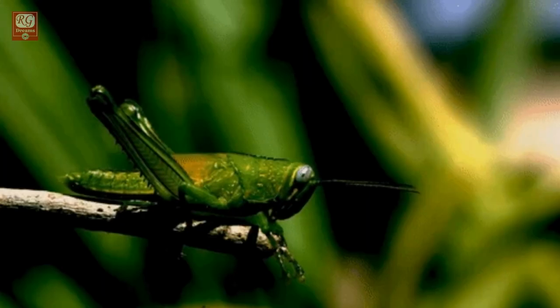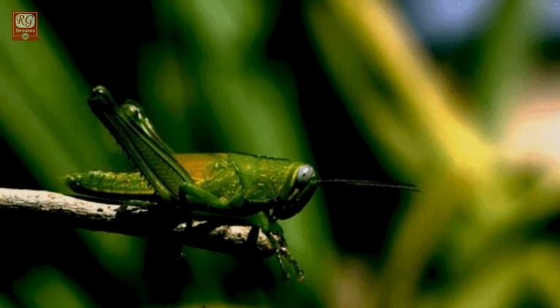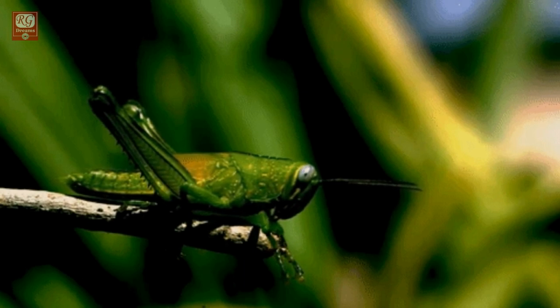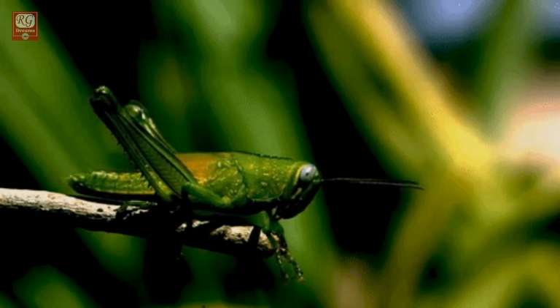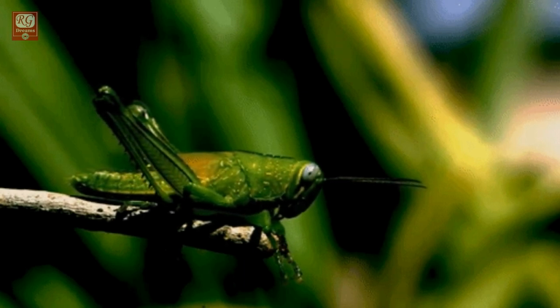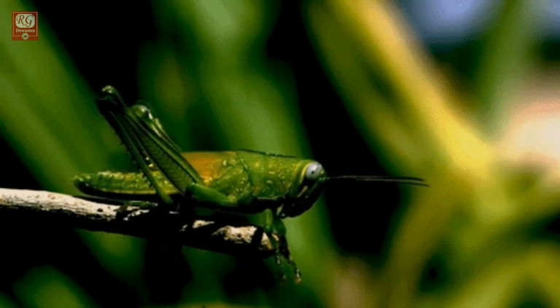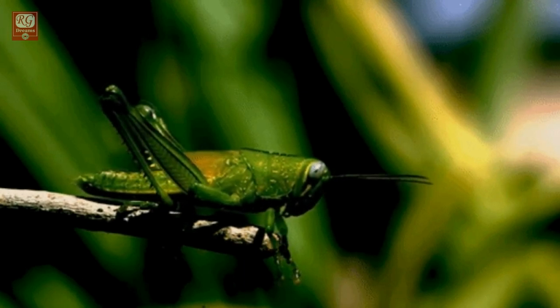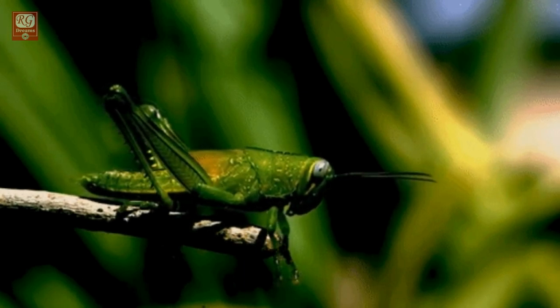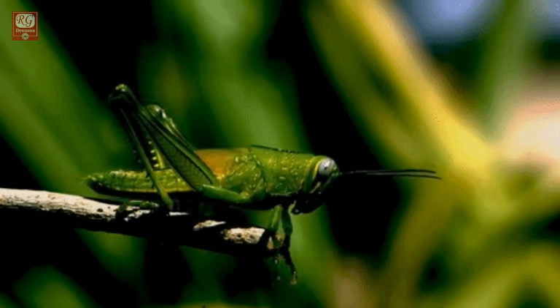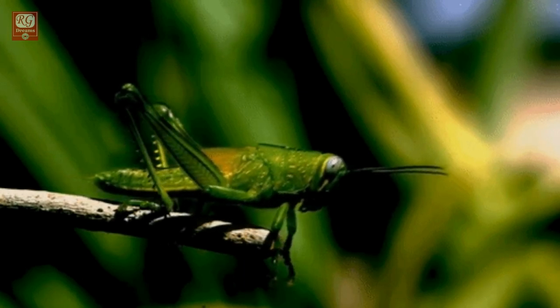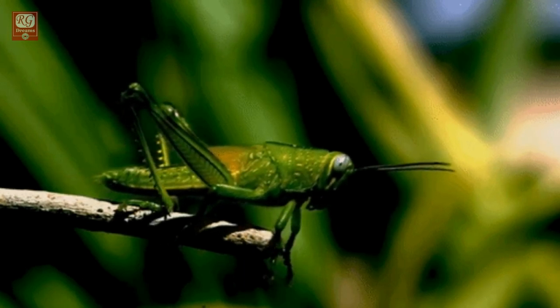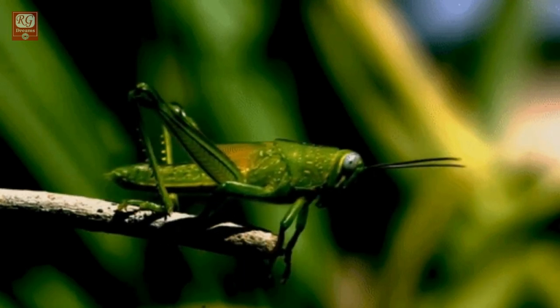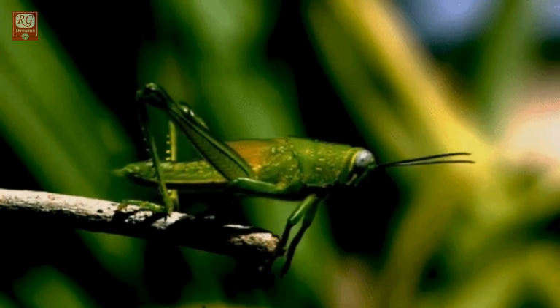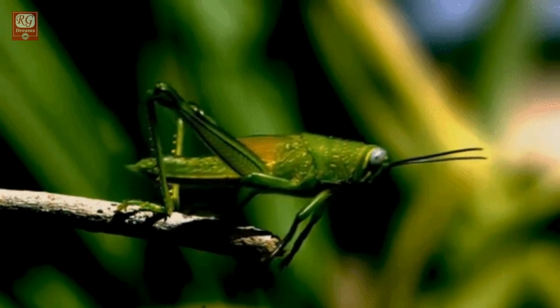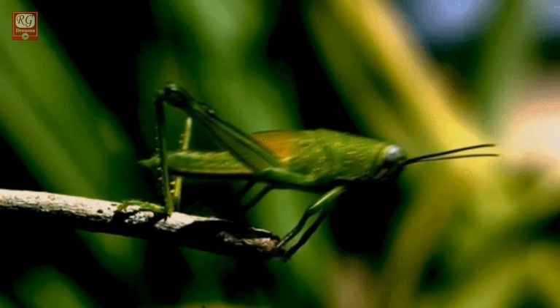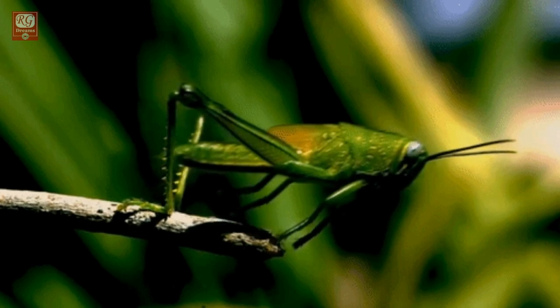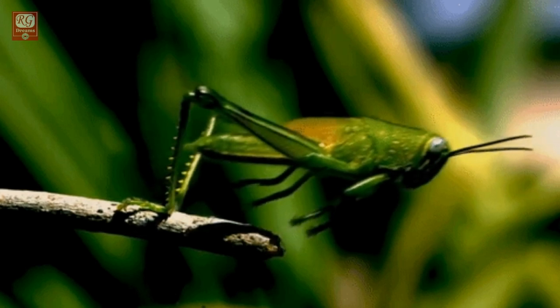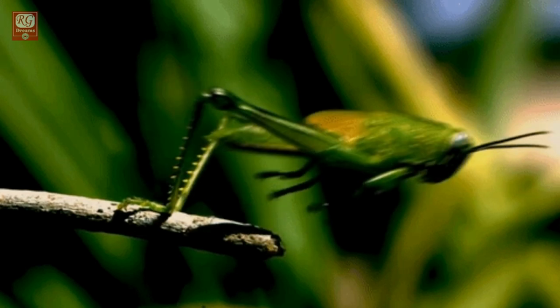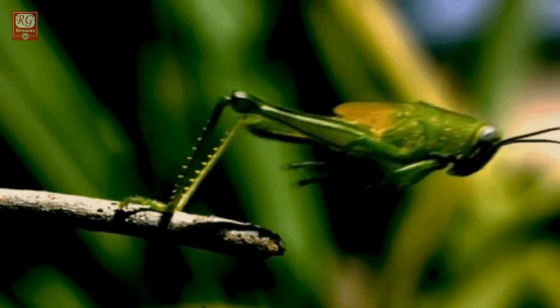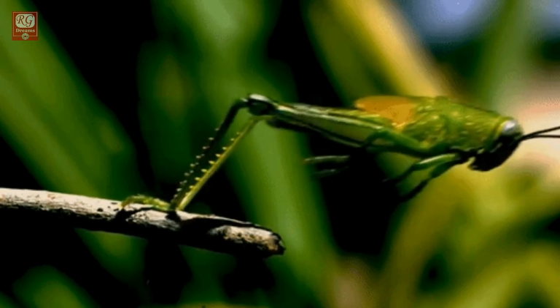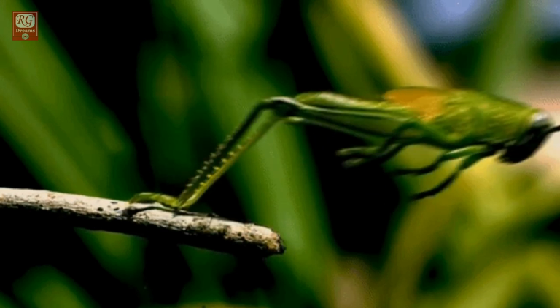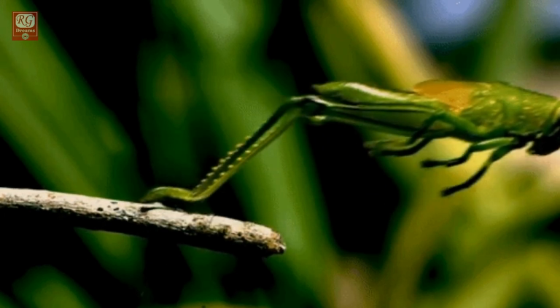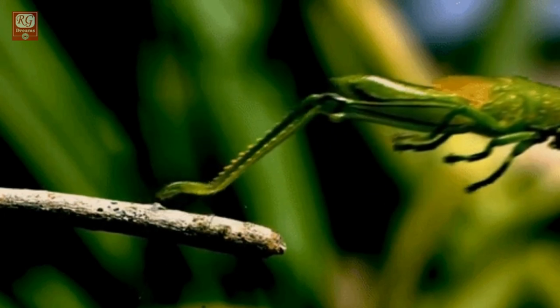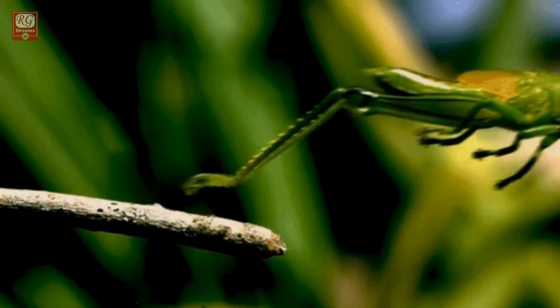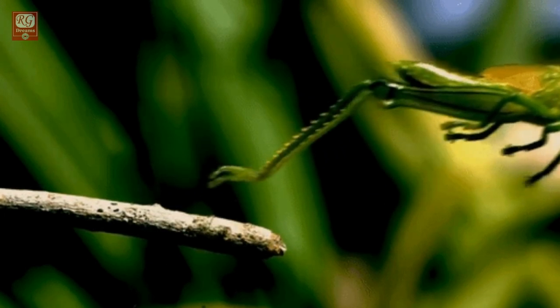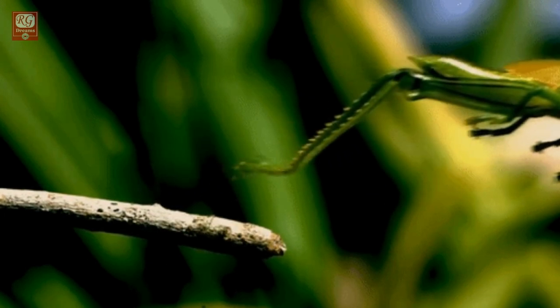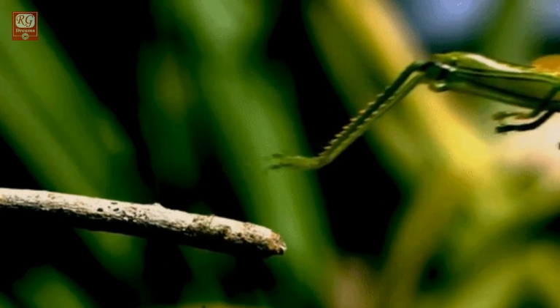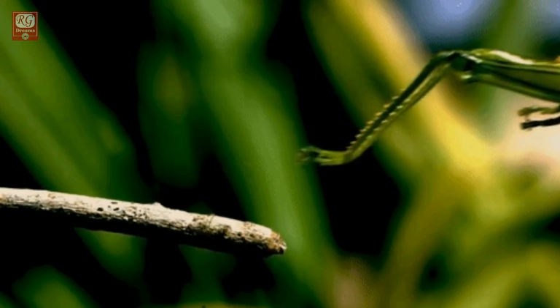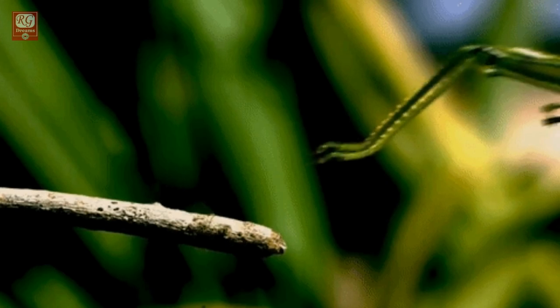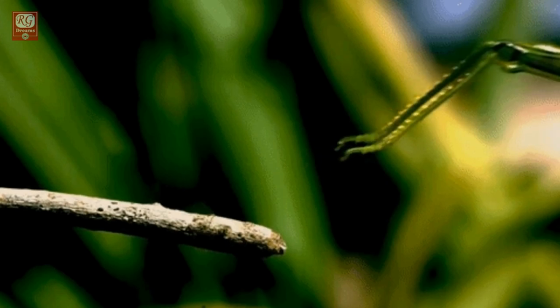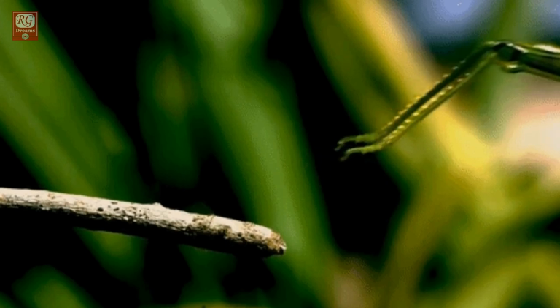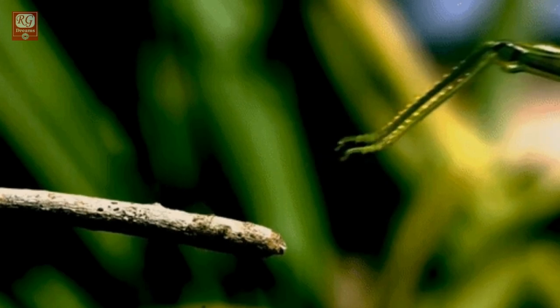Grasshoppers can leap up to 20 times the length of their bodies but can only fly for shorter distances. Locust hops are shorter than grasshoppers' but use less energy to cover the same distance, and locusts can also fly much longer distances.